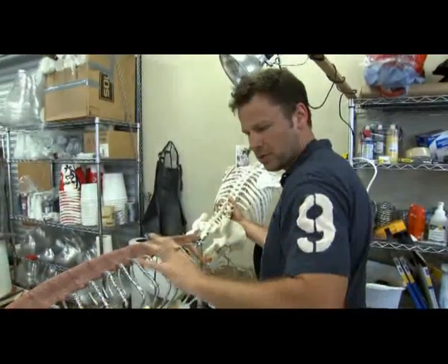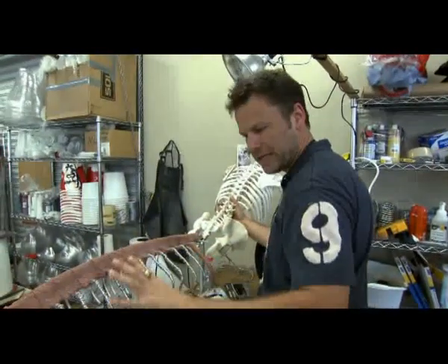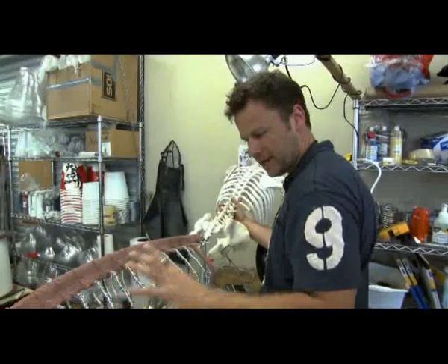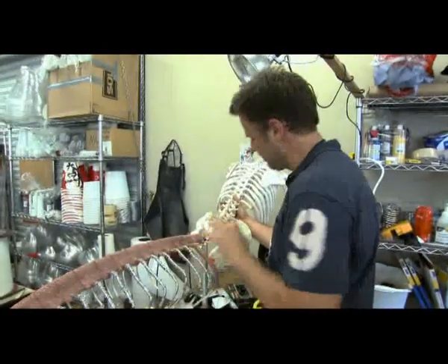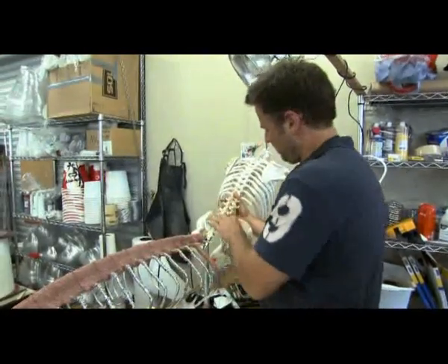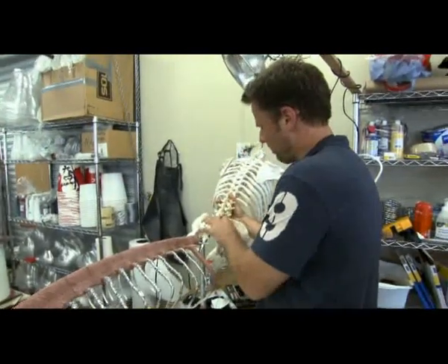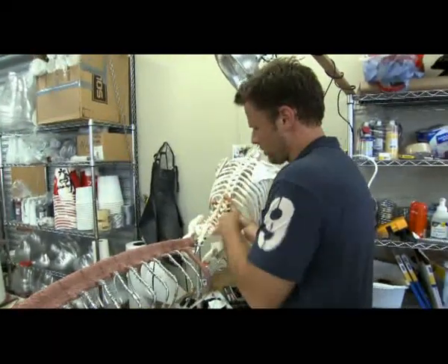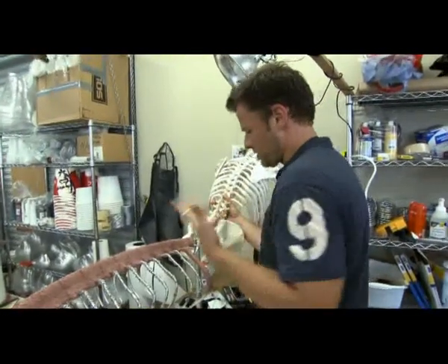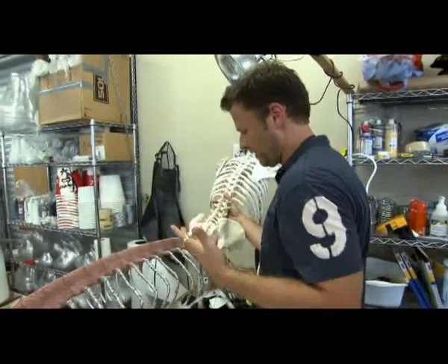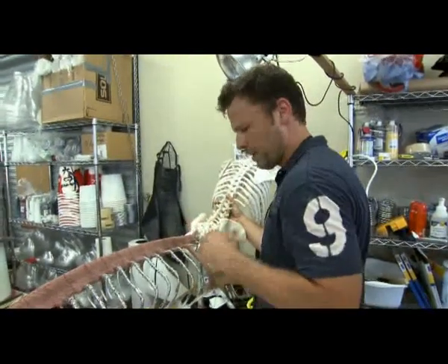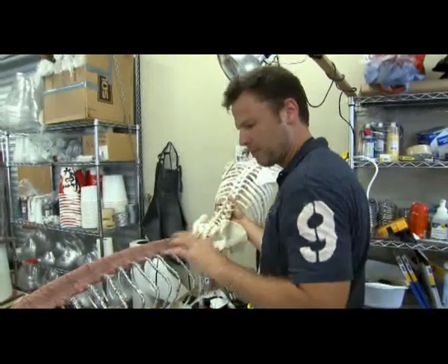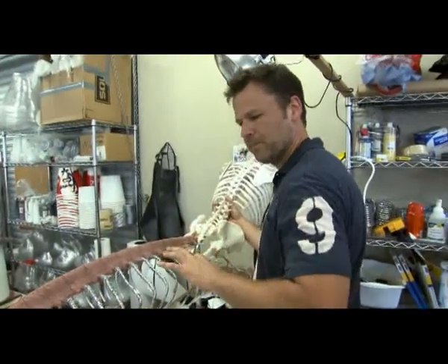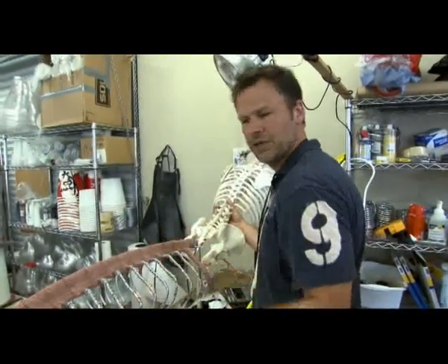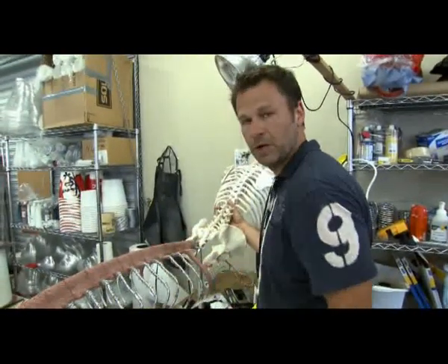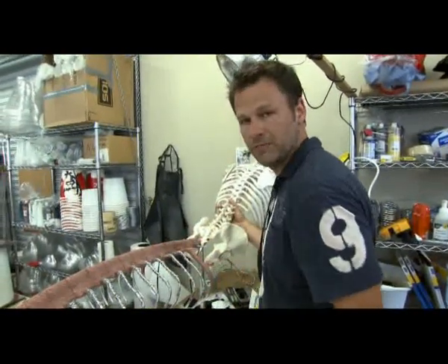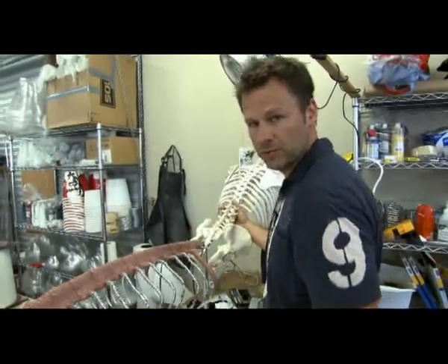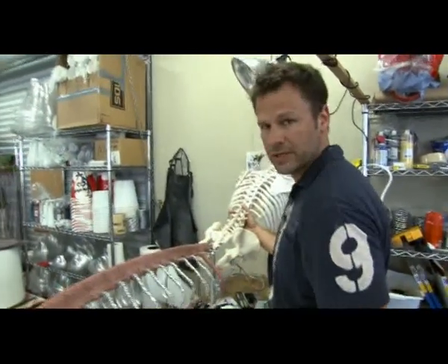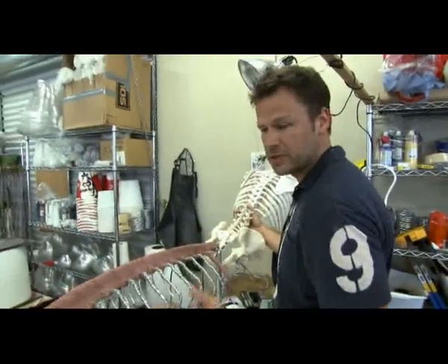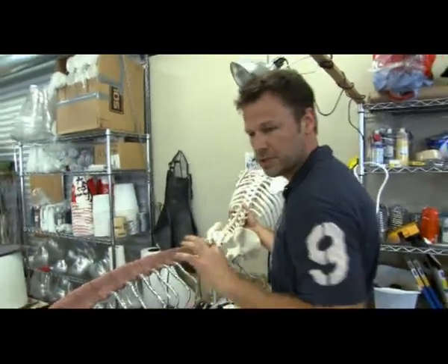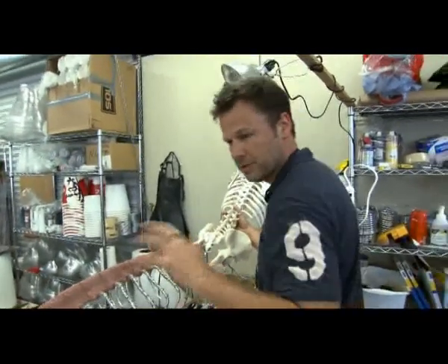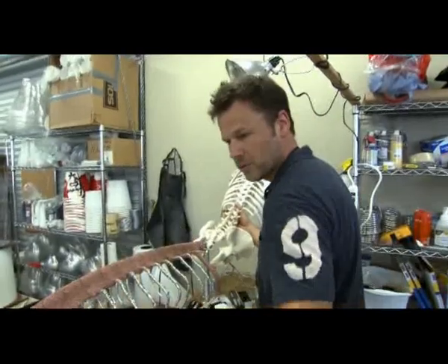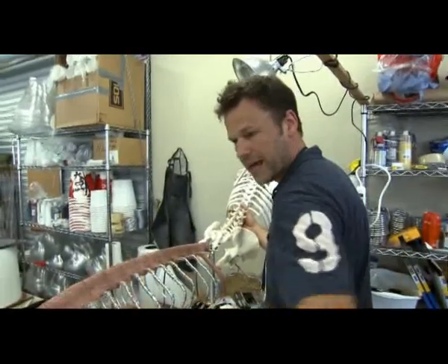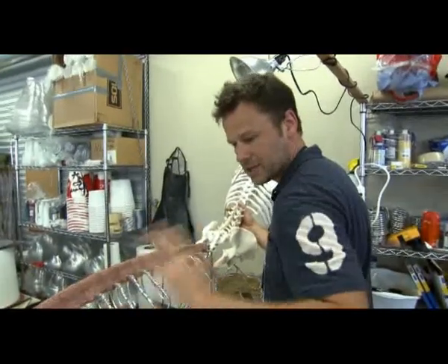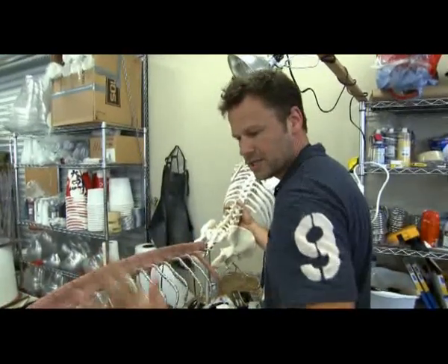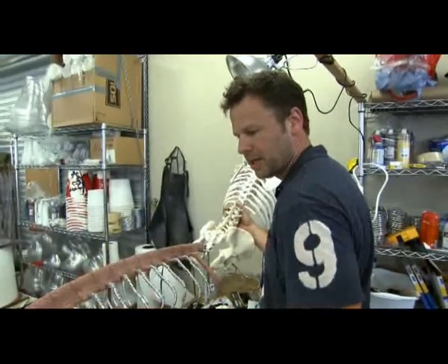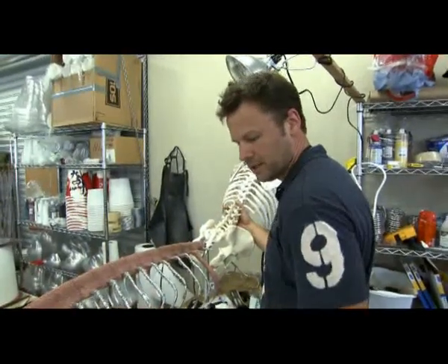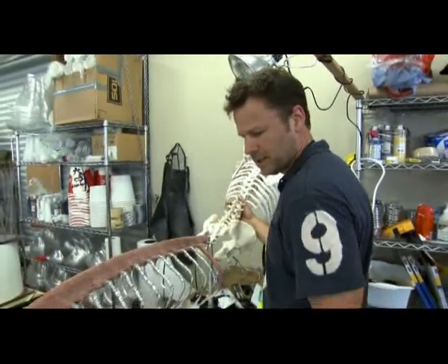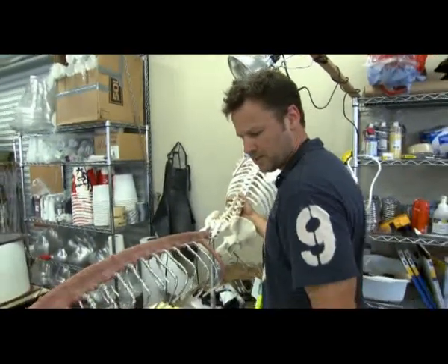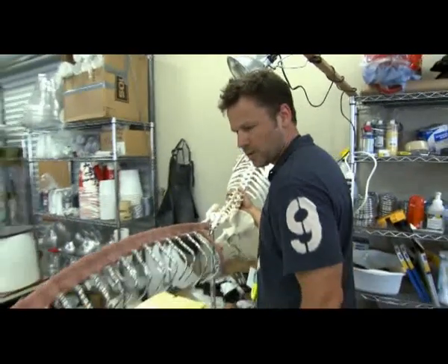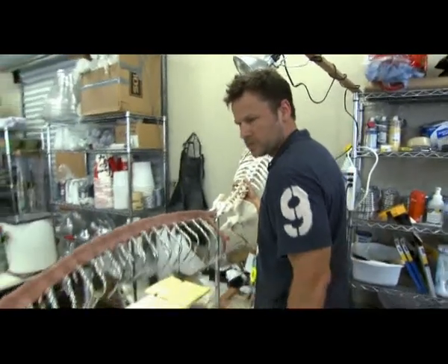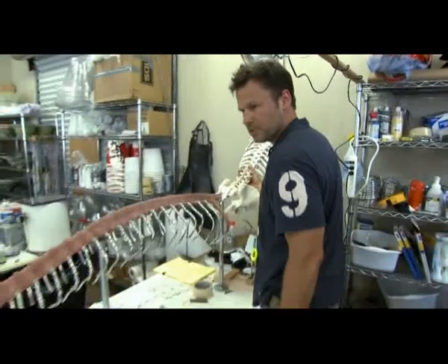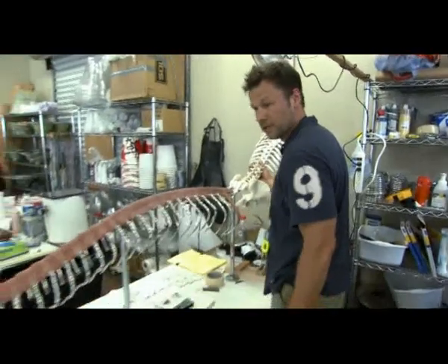So this will all be cast. The bones are obviously very opaque, but fish bones have more of a translucency to them. So we're going to cast this in a semi-translucent material.